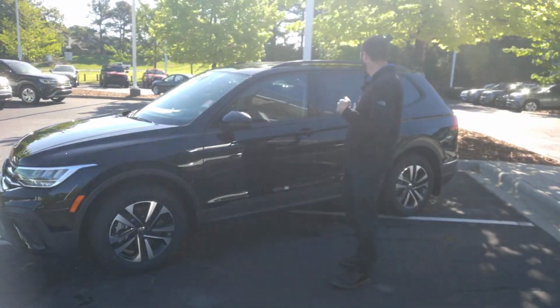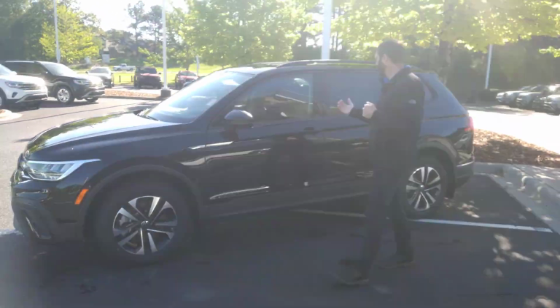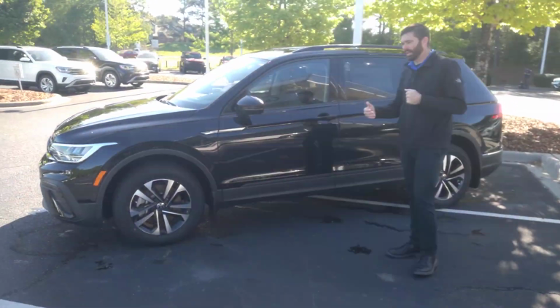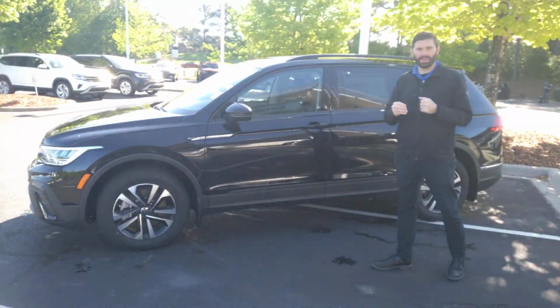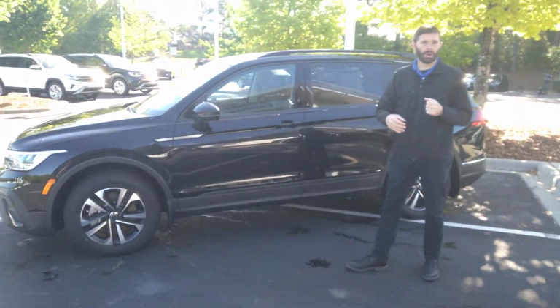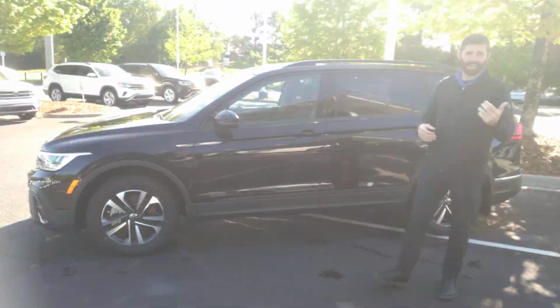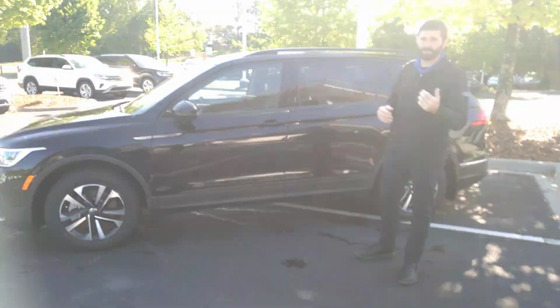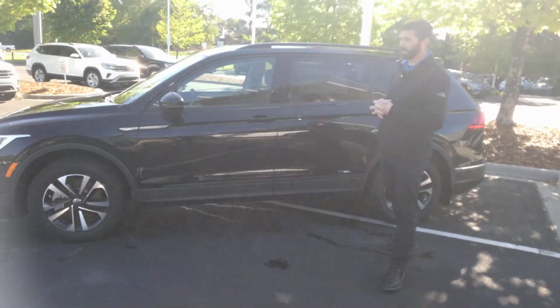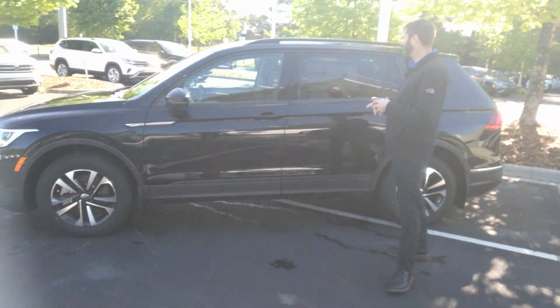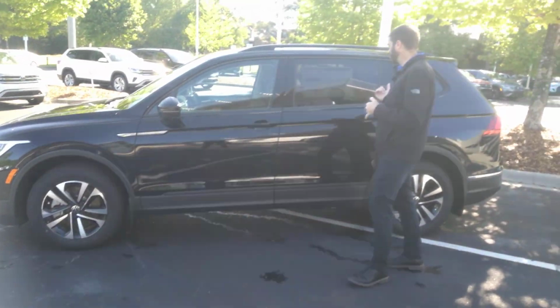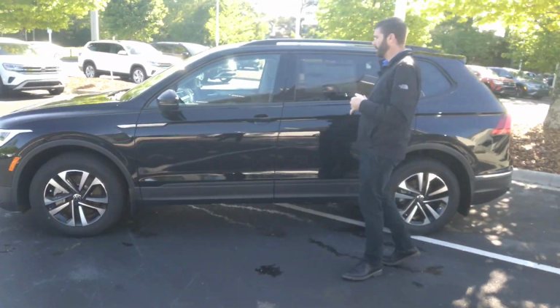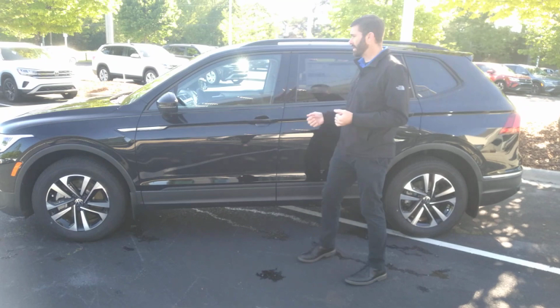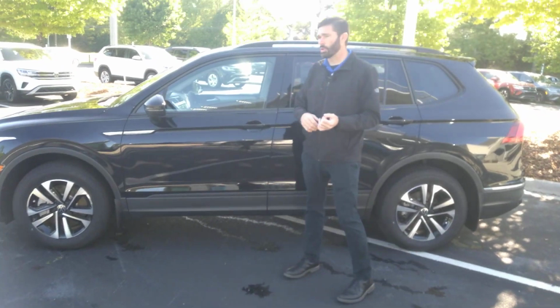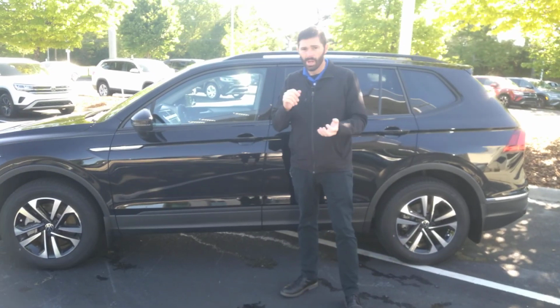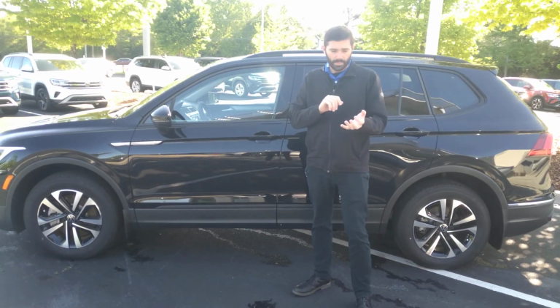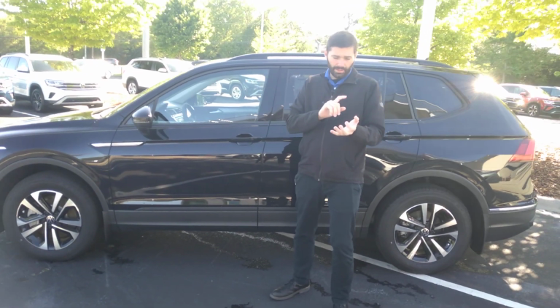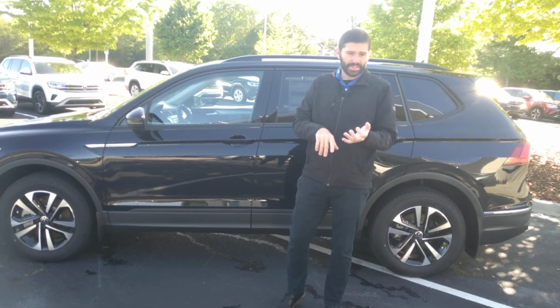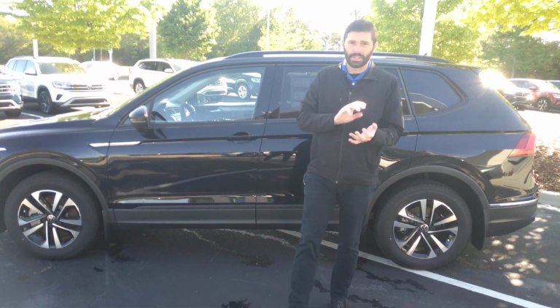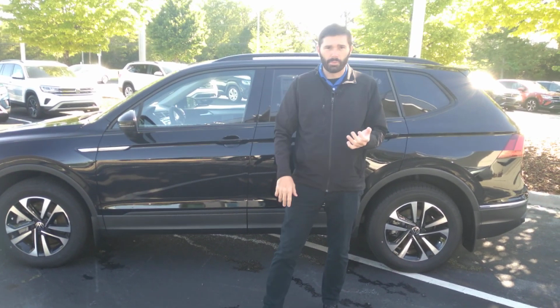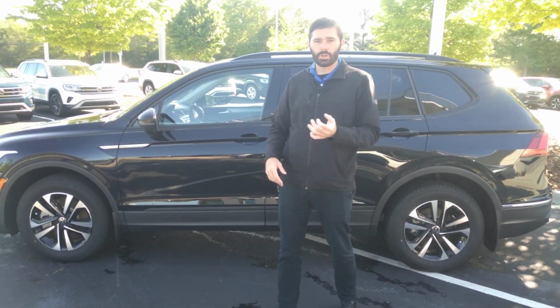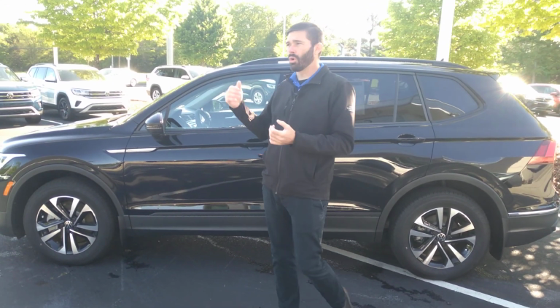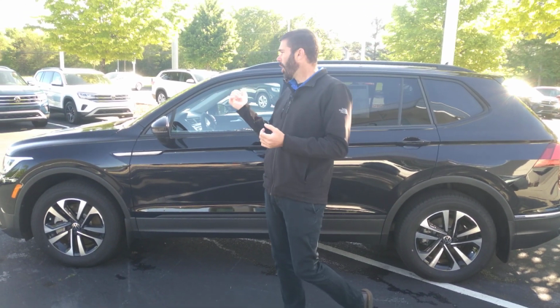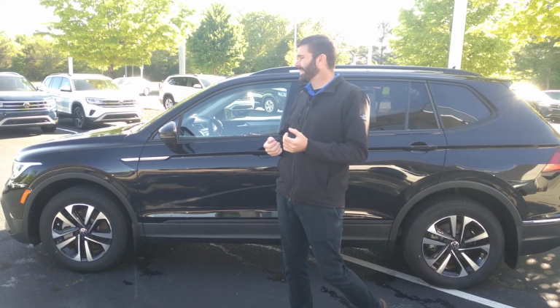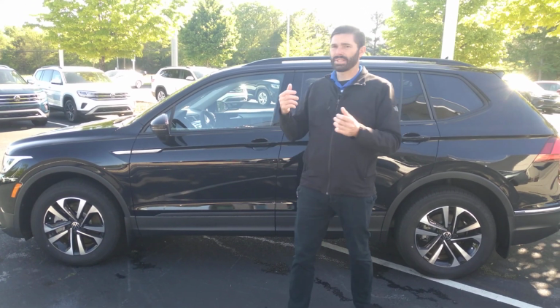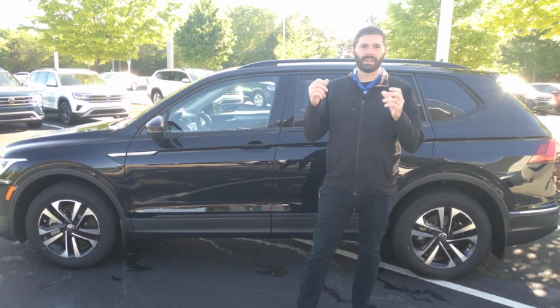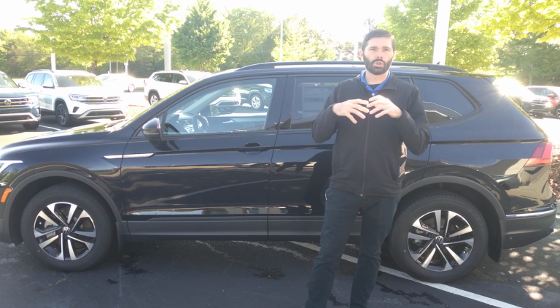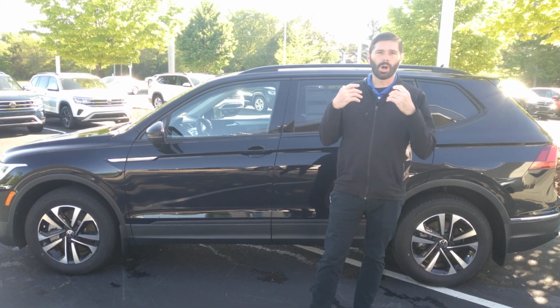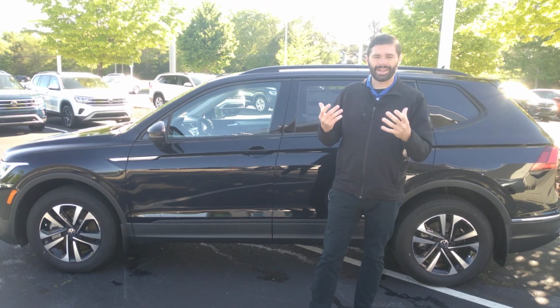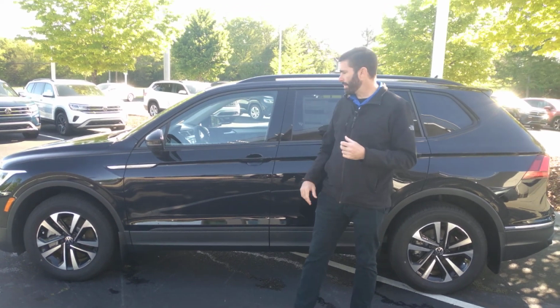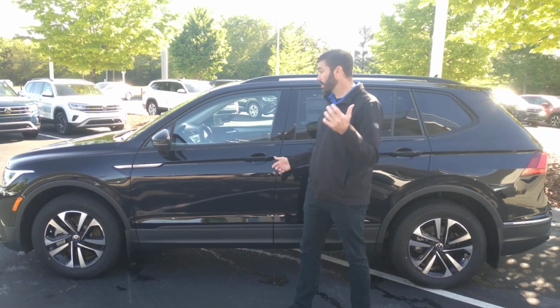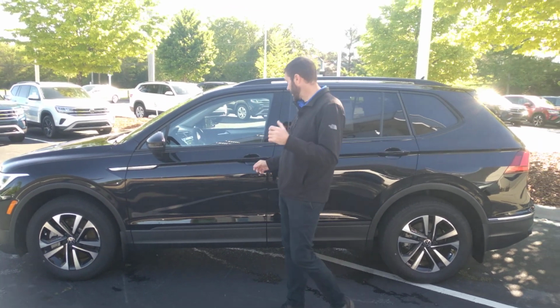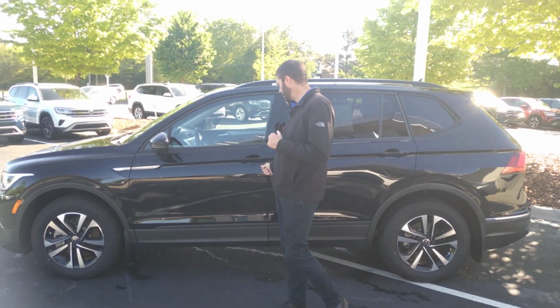All of the Tiguan S's that we have on the lot are going to have the driver's assistance package as well, so that's going to give you lane assist, adaptive cruise control, auto headlights, and automatic high beam headlights — which is a nice feature.